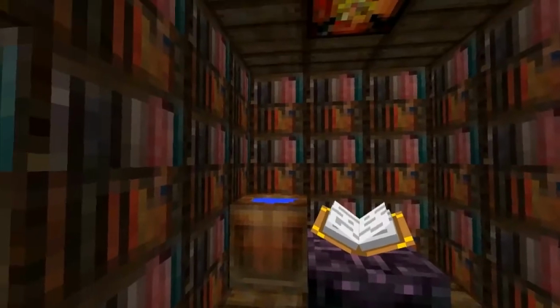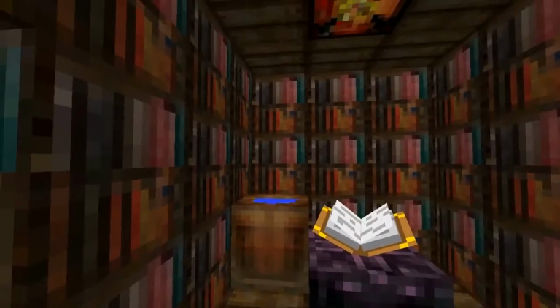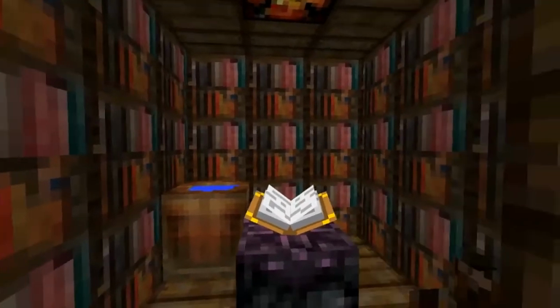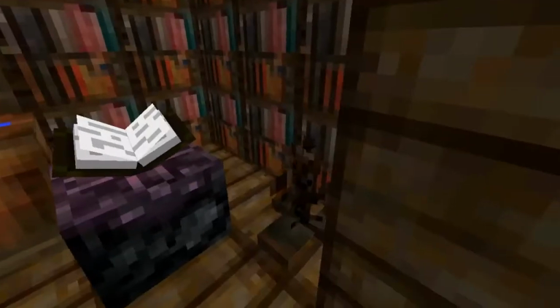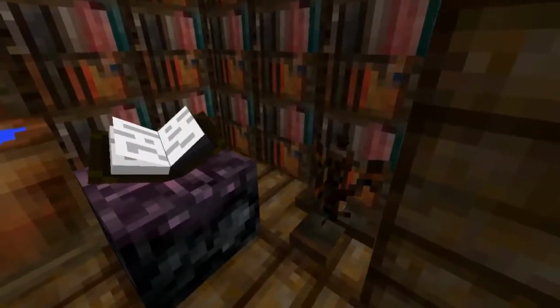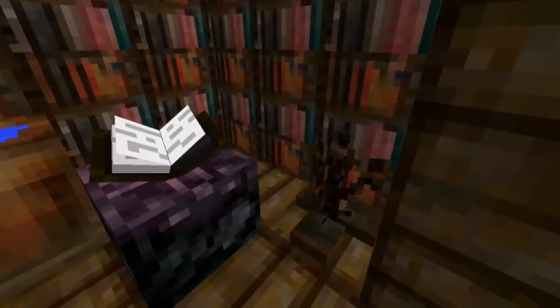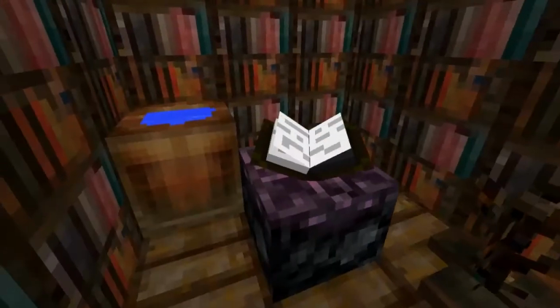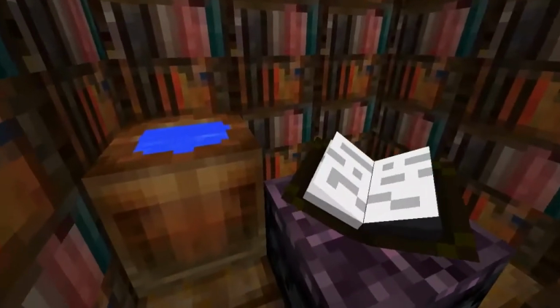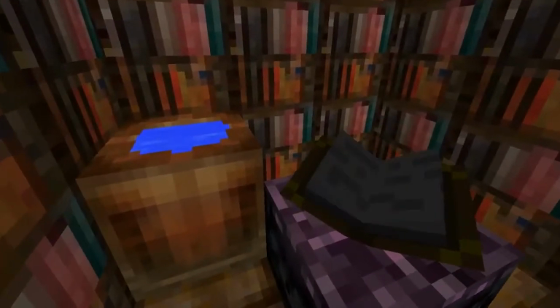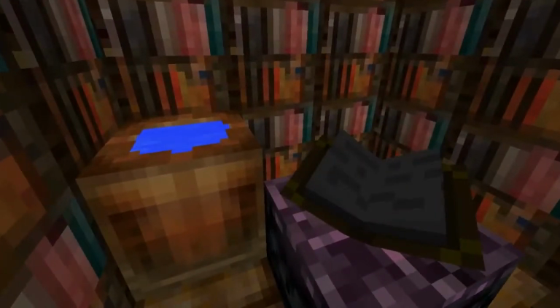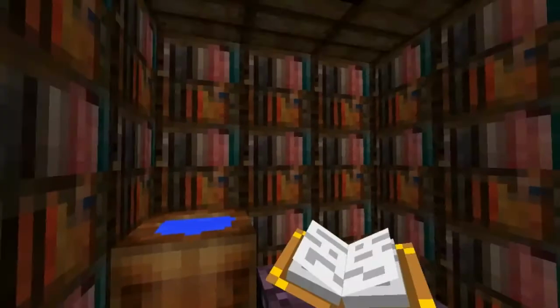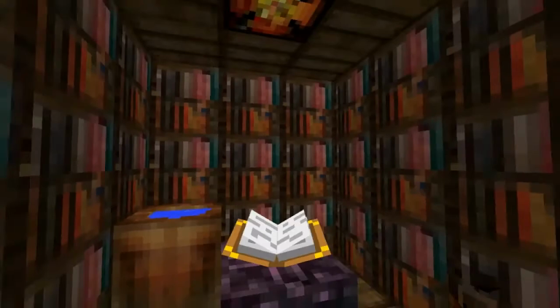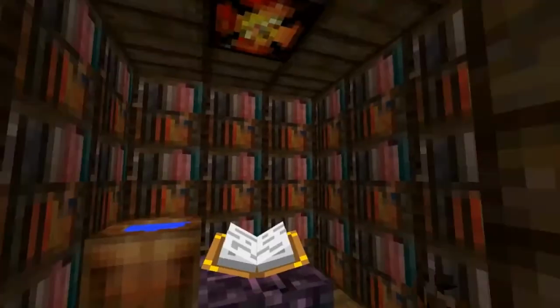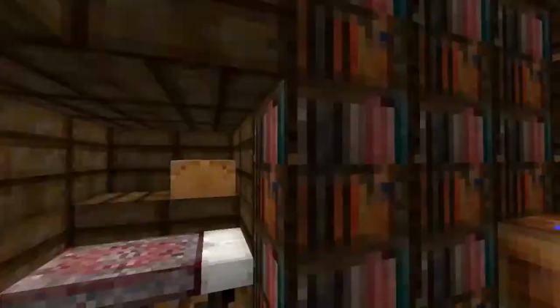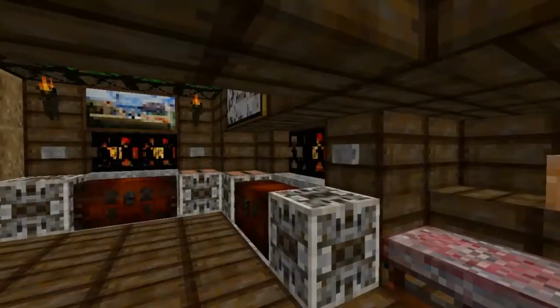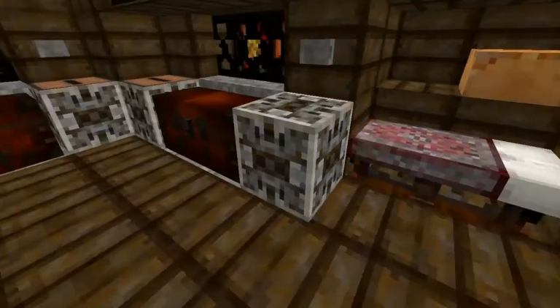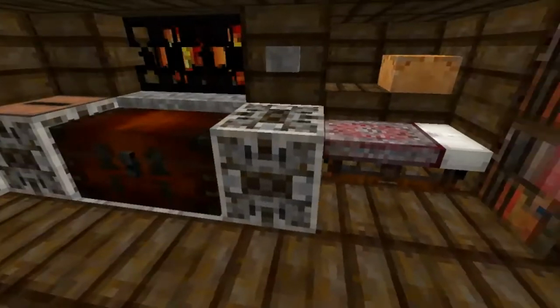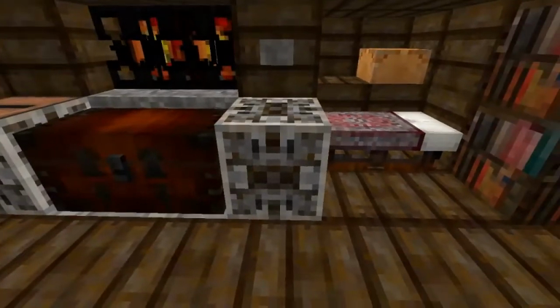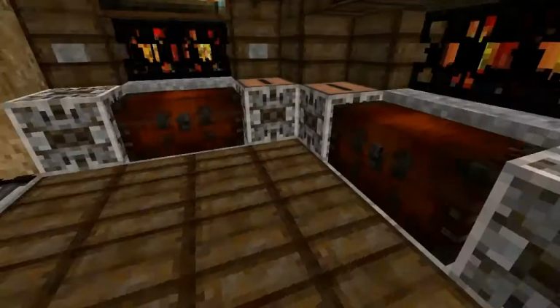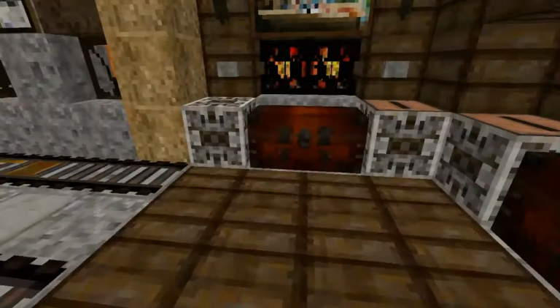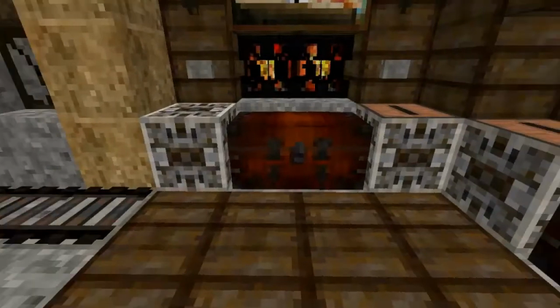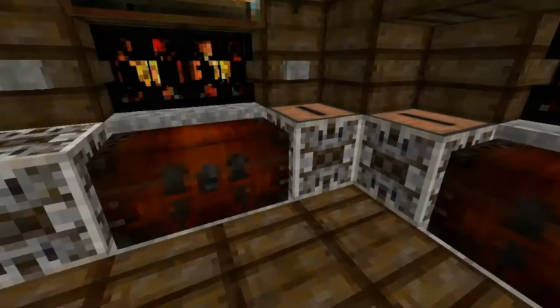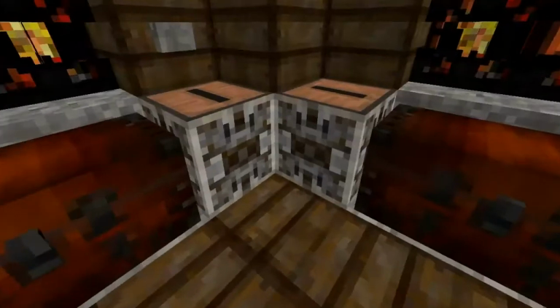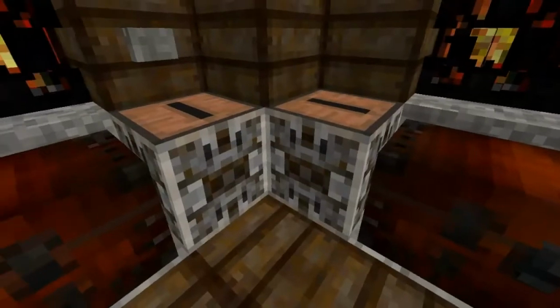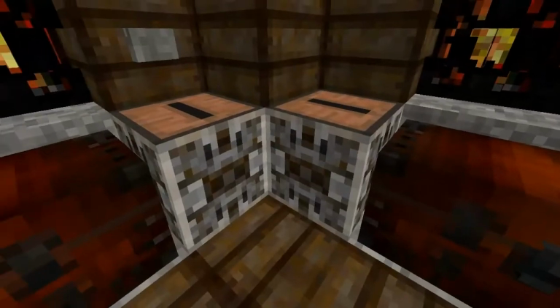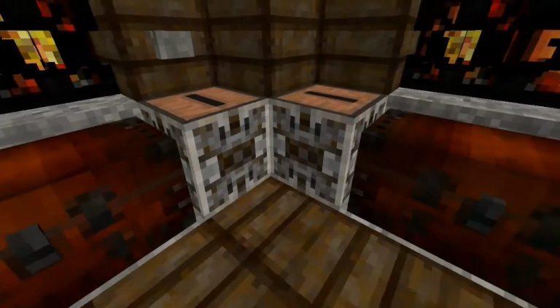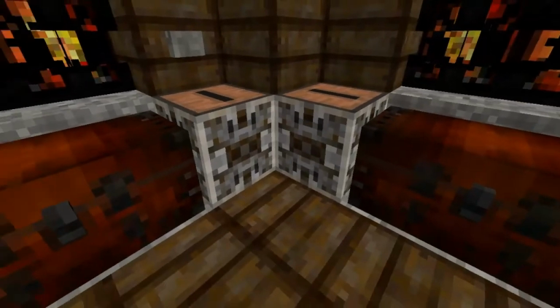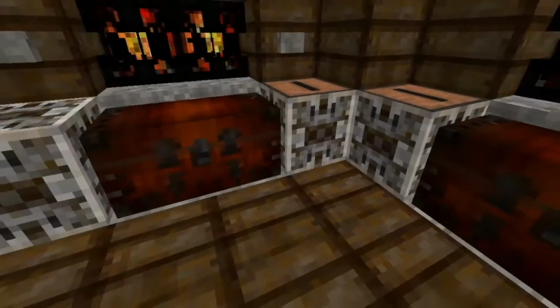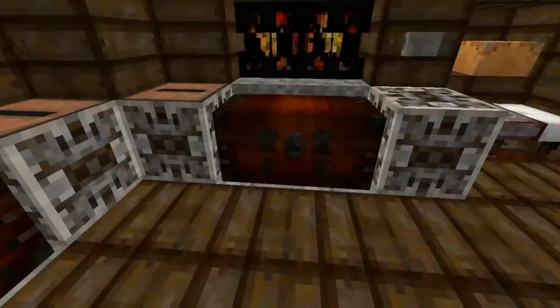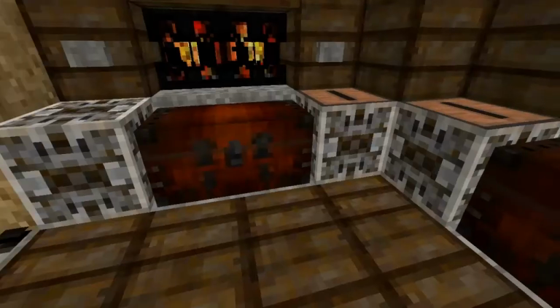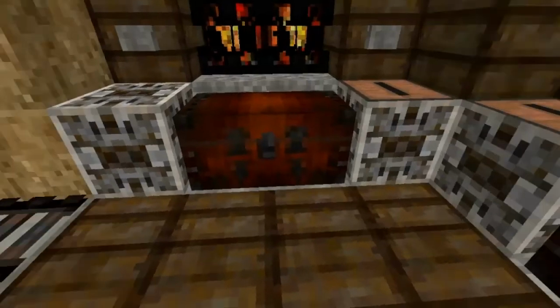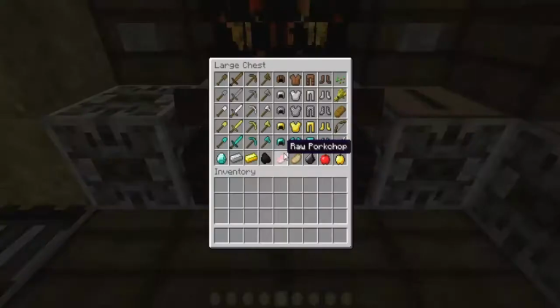Right here we have the bookshelves, then the brewing stand on the right side and the cauldron on the left side. Here are the bookshelves, then the note blocks, and the music player blocks. The chest itself has also been changed.